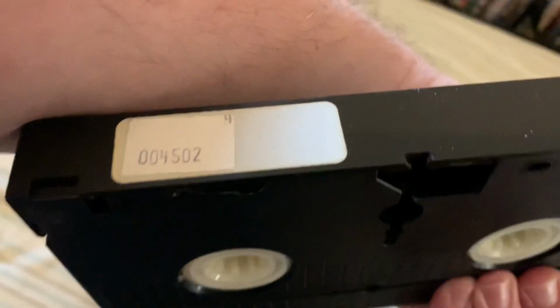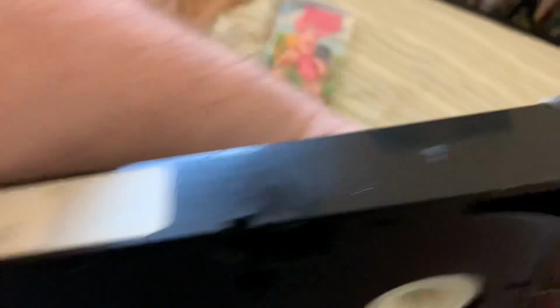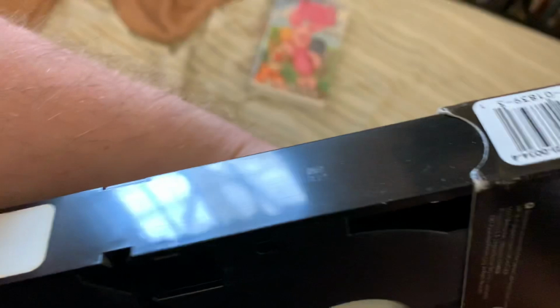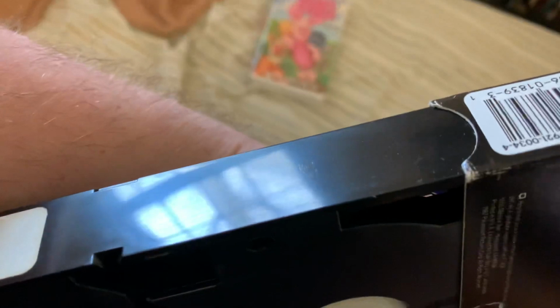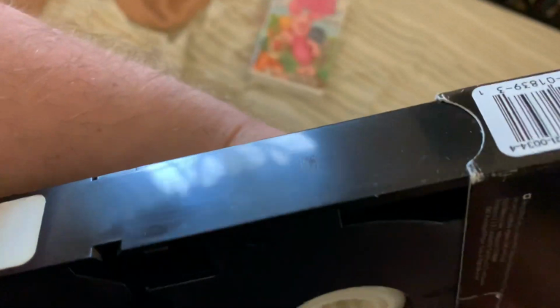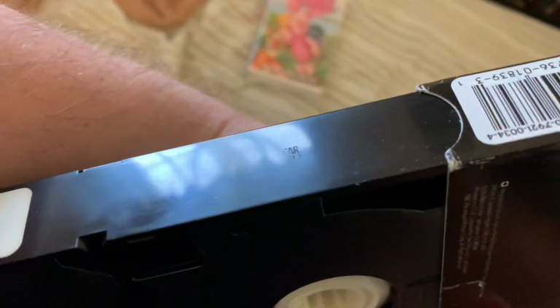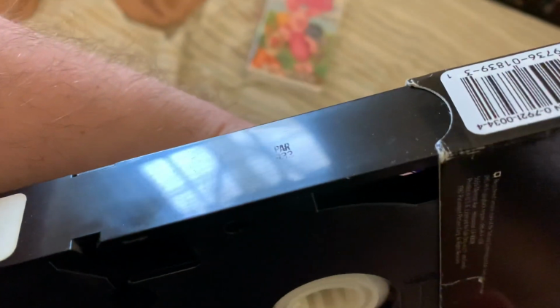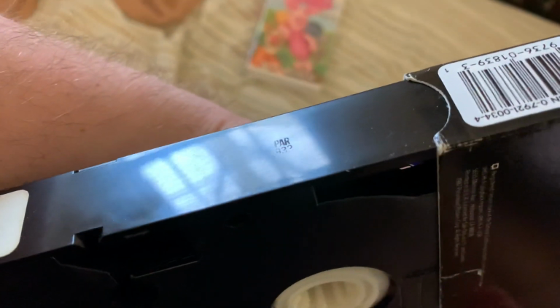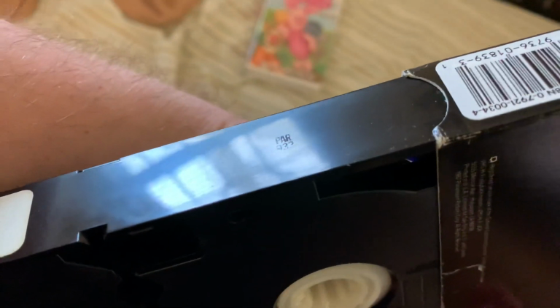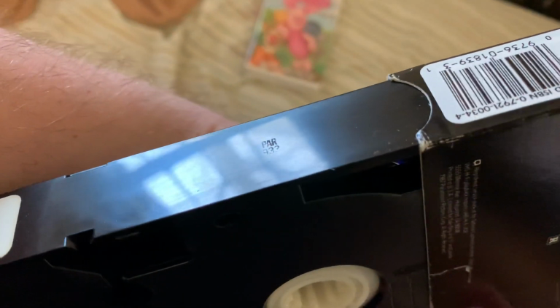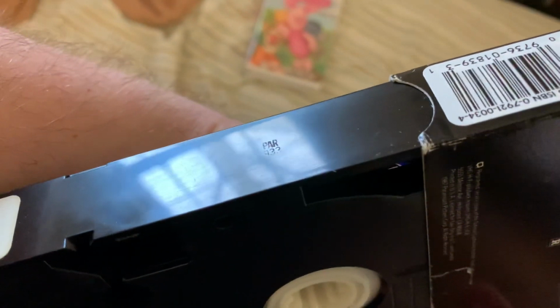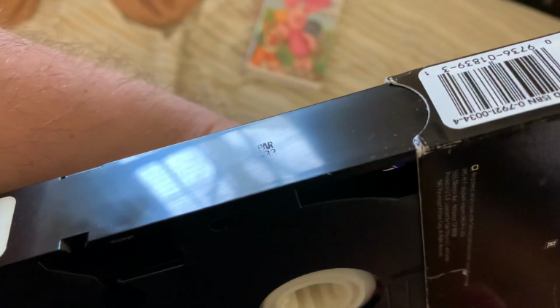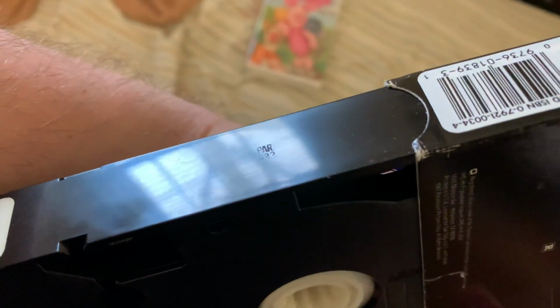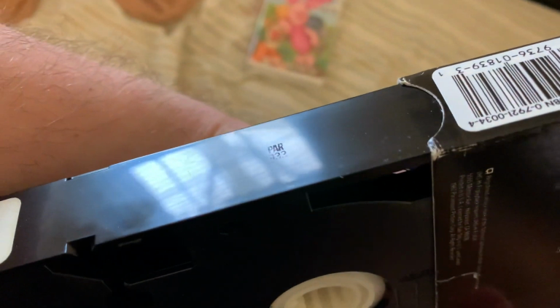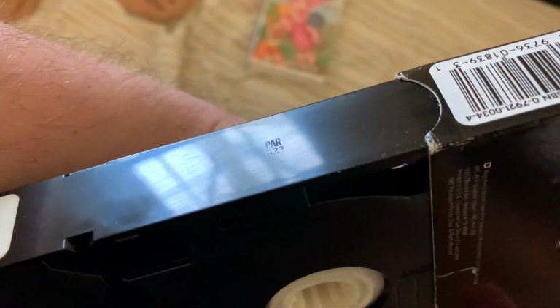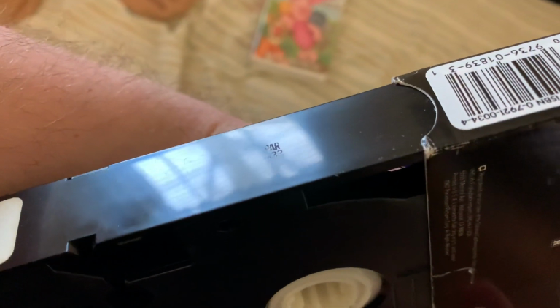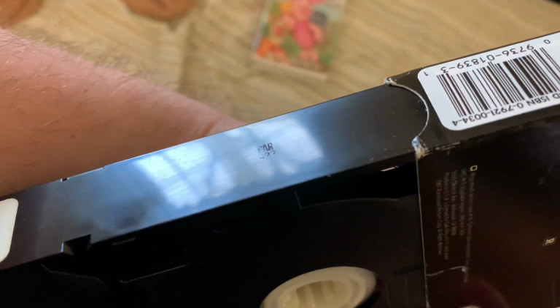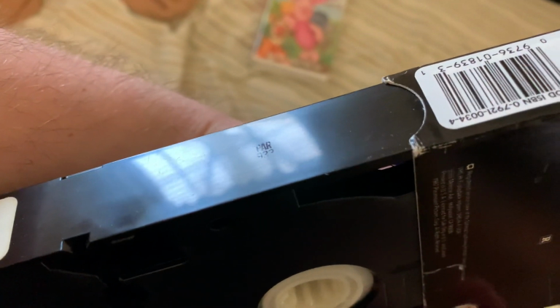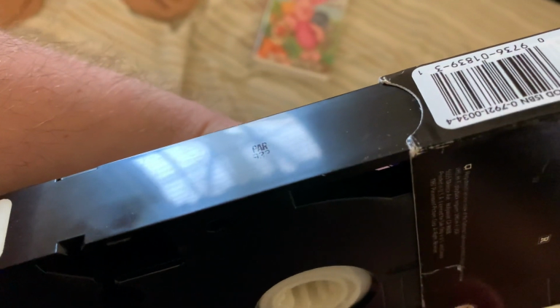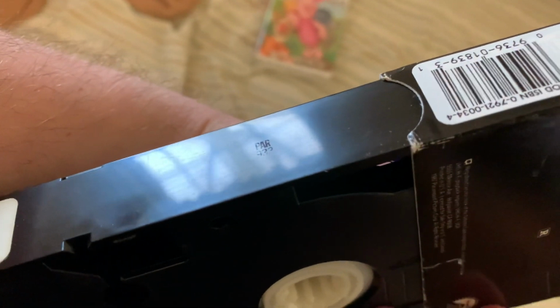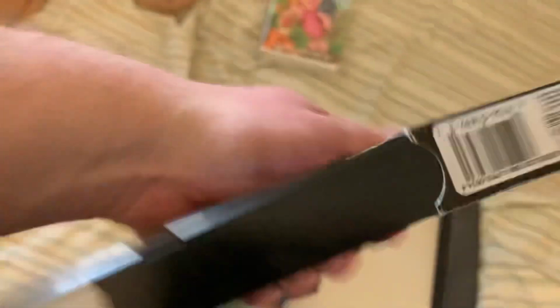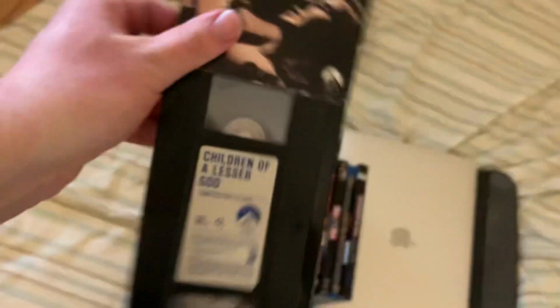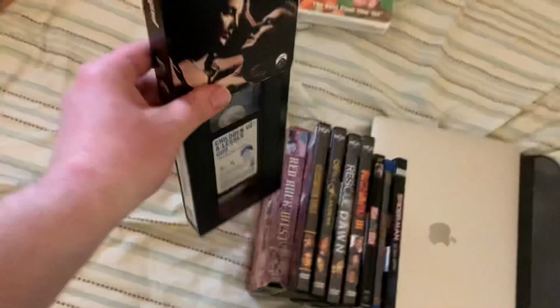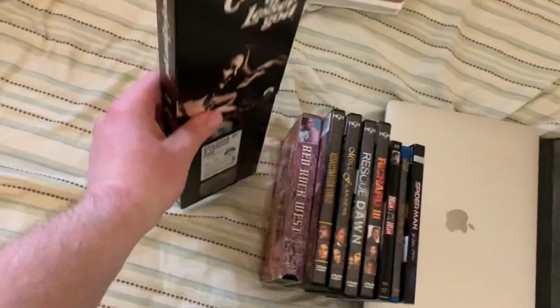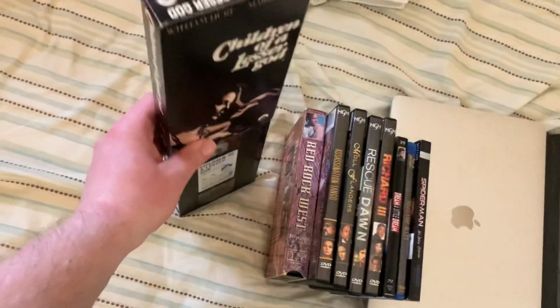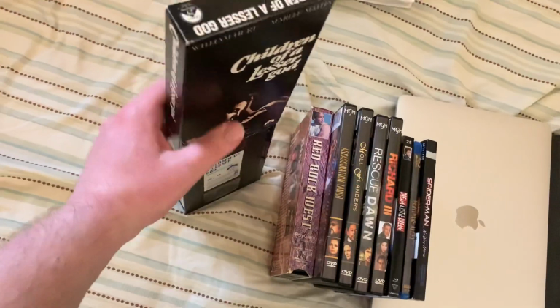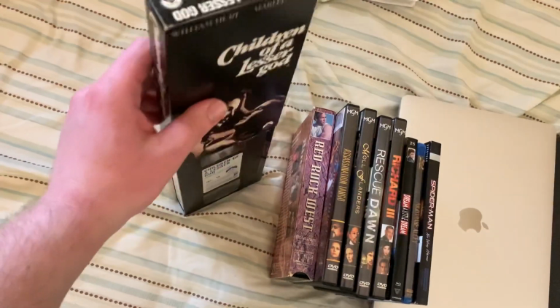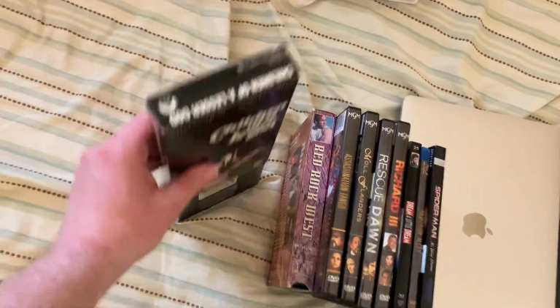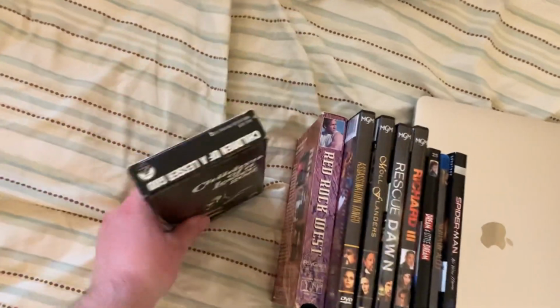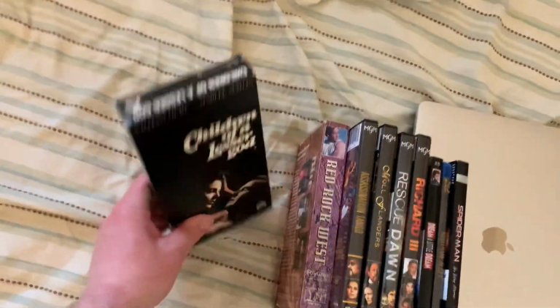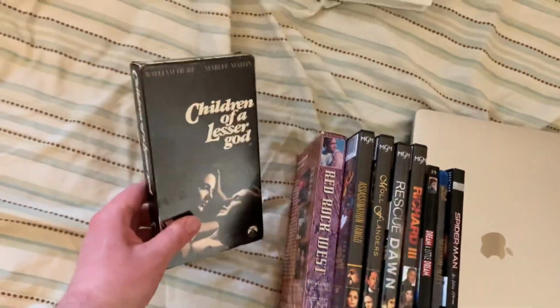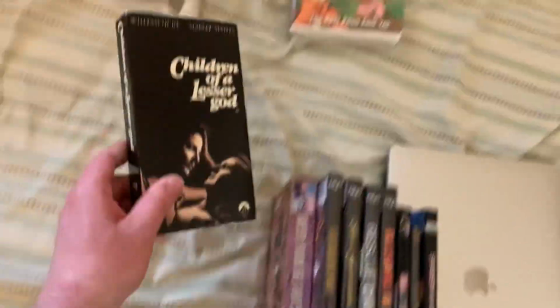The 33rd week of 1989. This is a later printing, because this VHS originally came out in 1987.